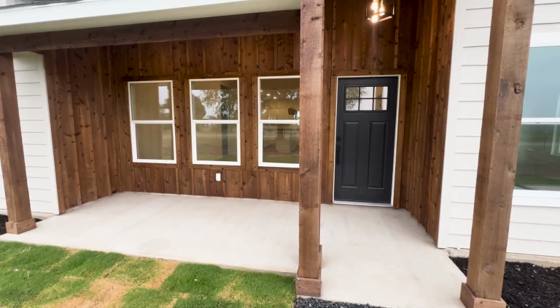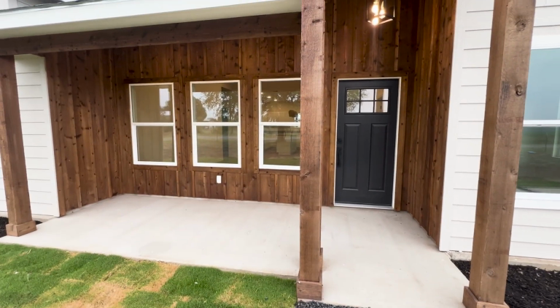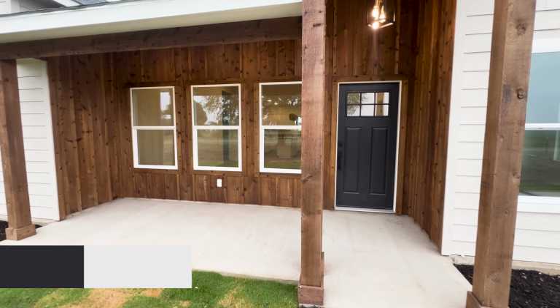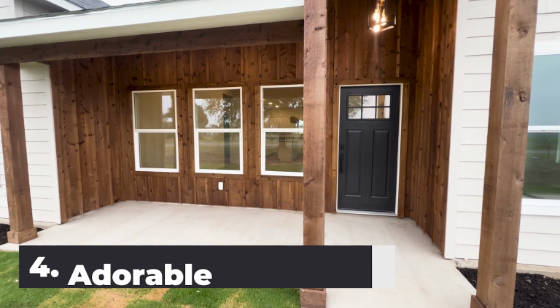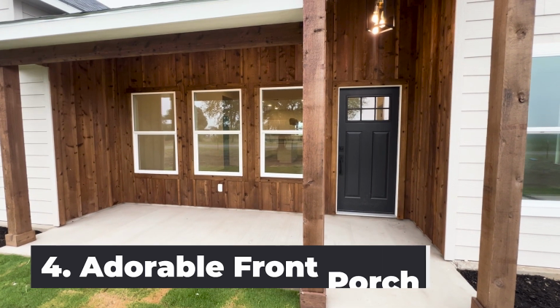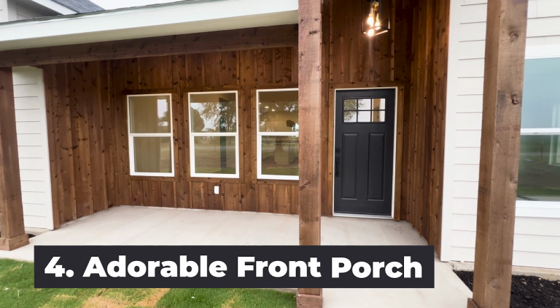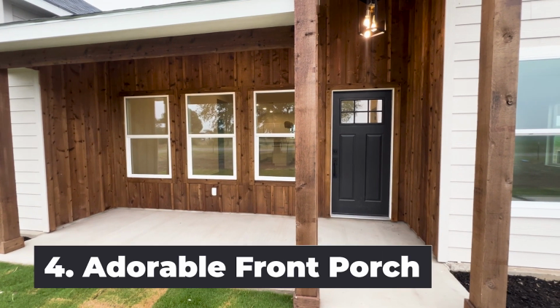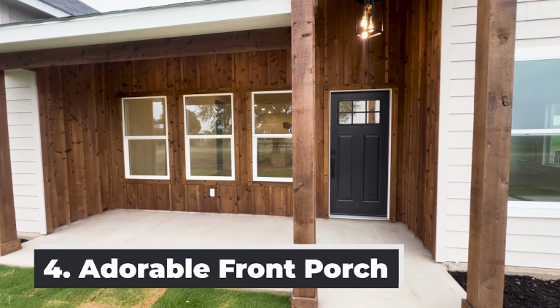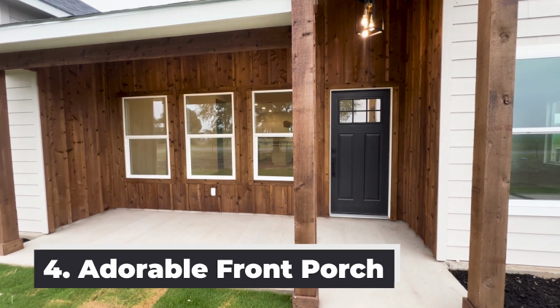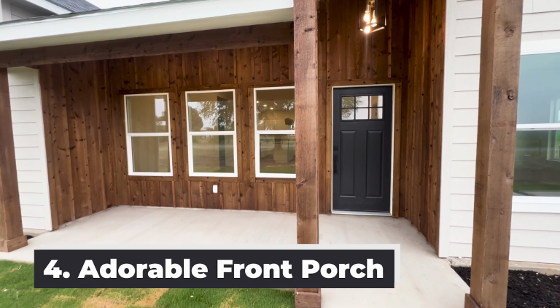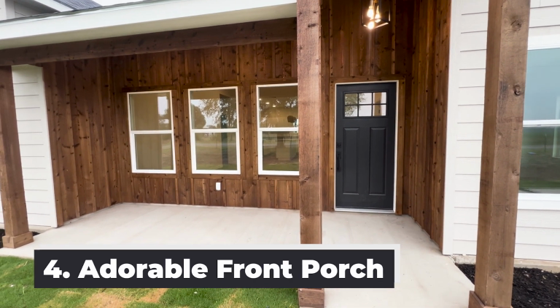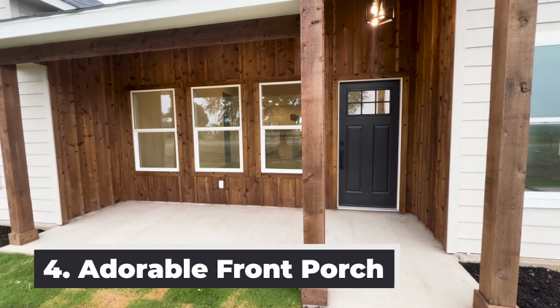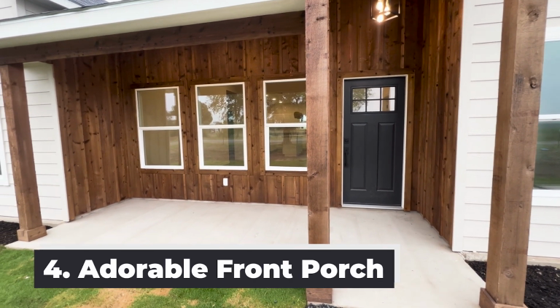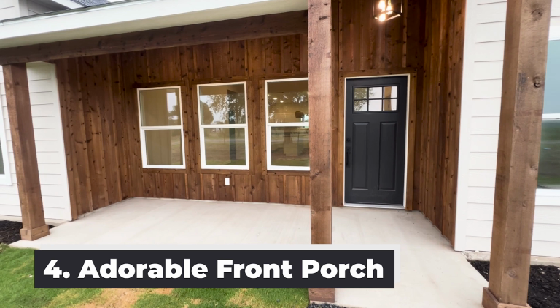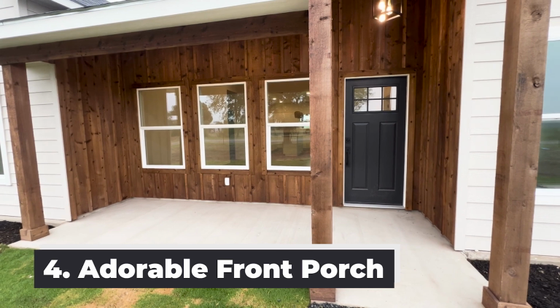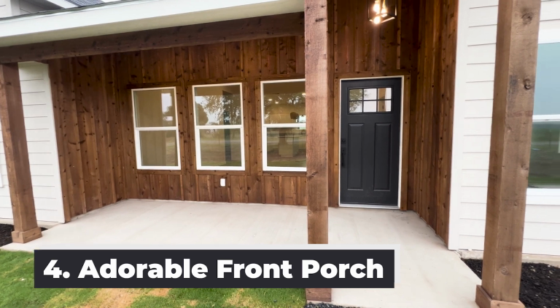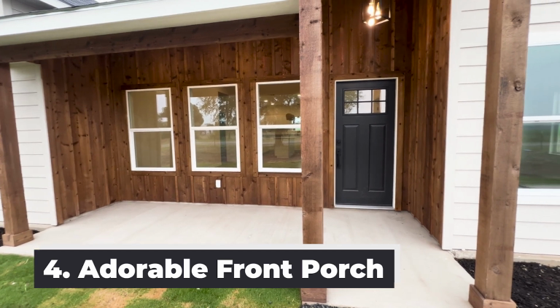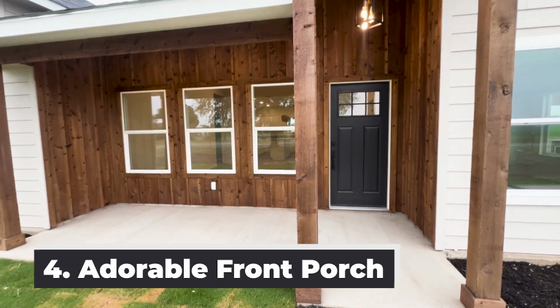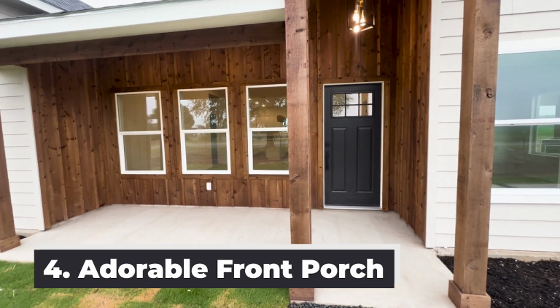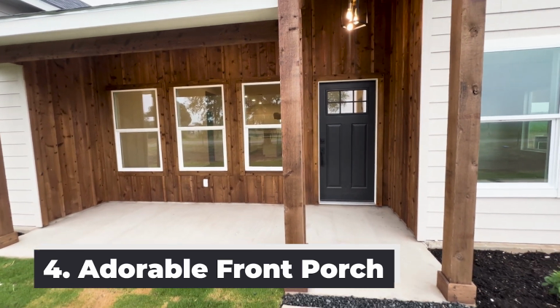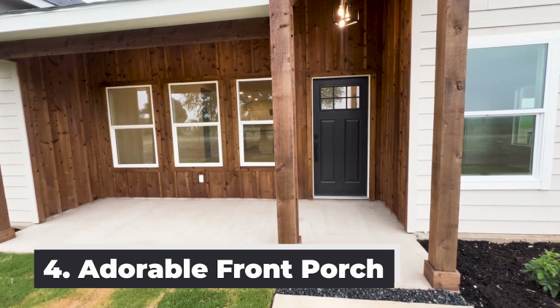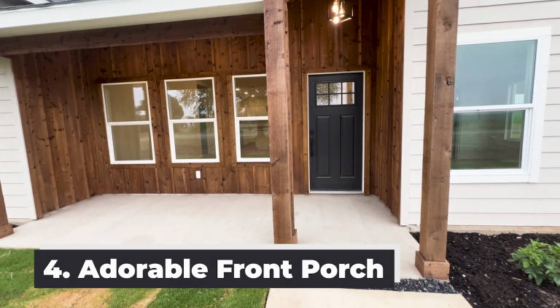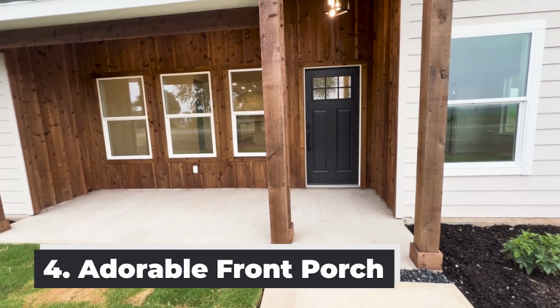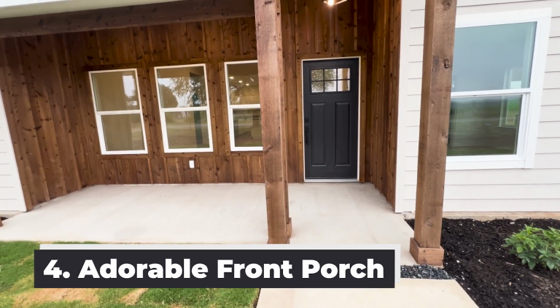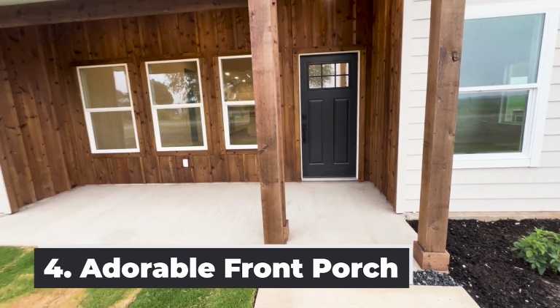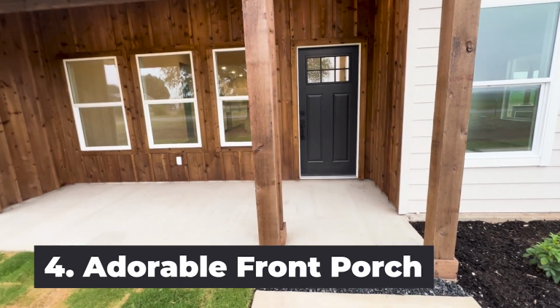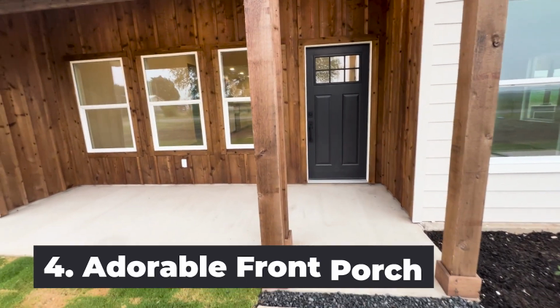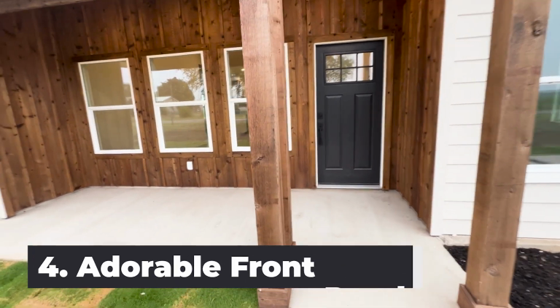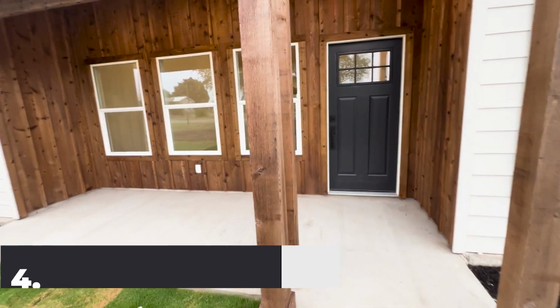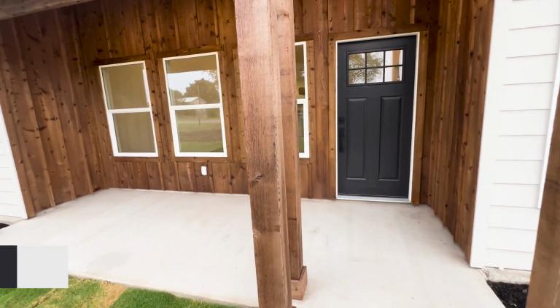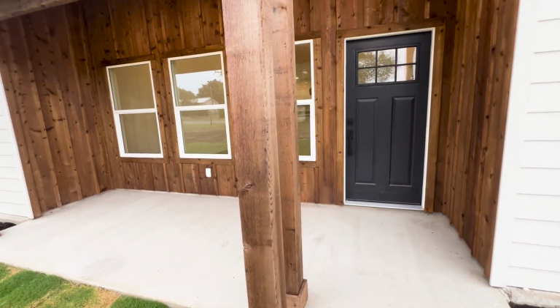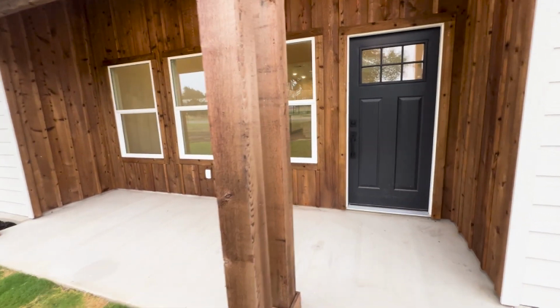Number four, this front porch is adorable with the wood accent, modern light, and painted front door. I love it all.